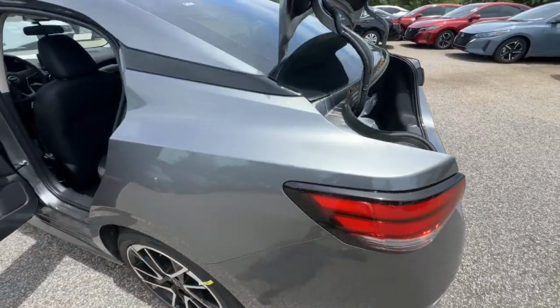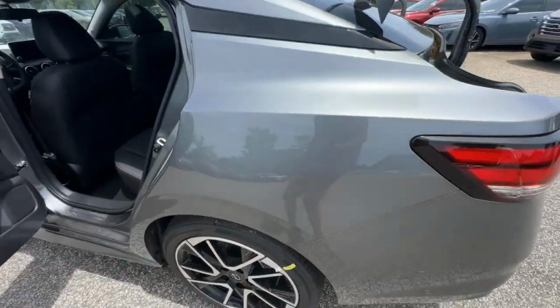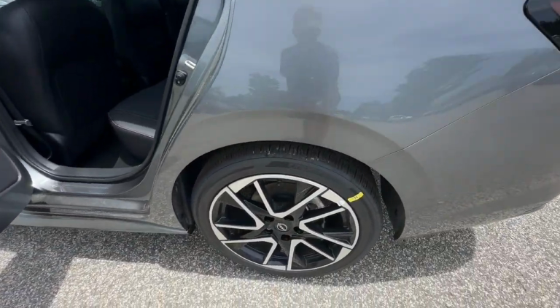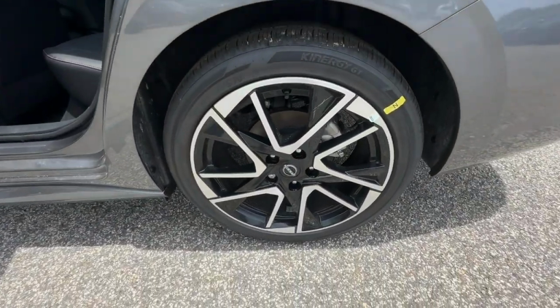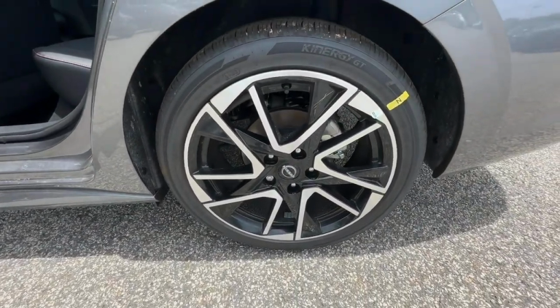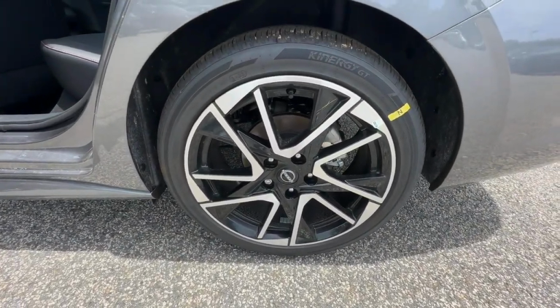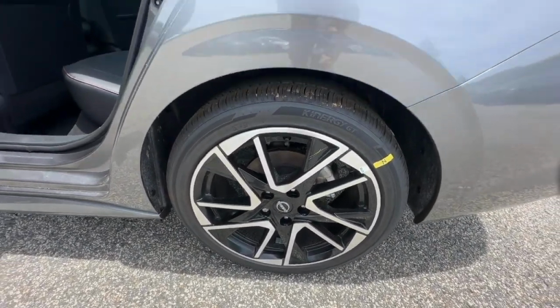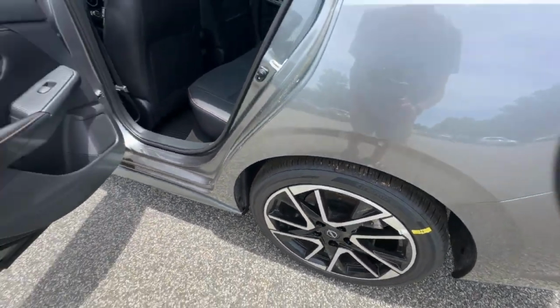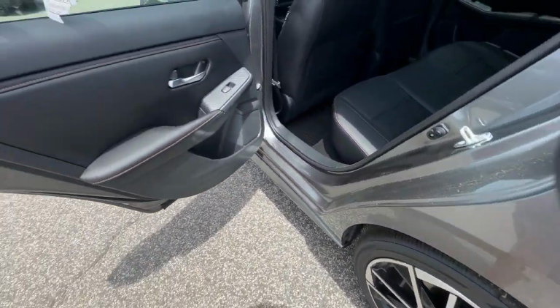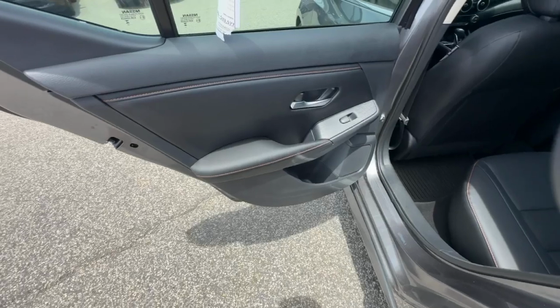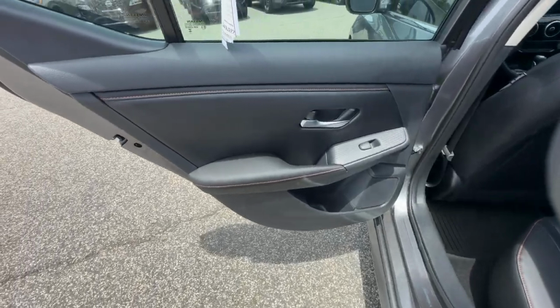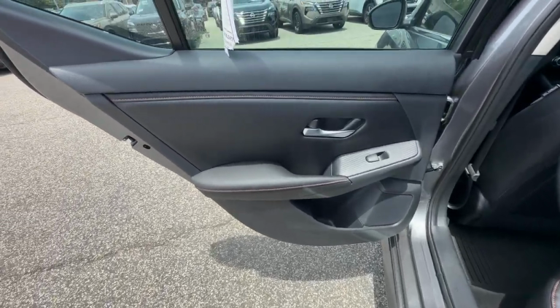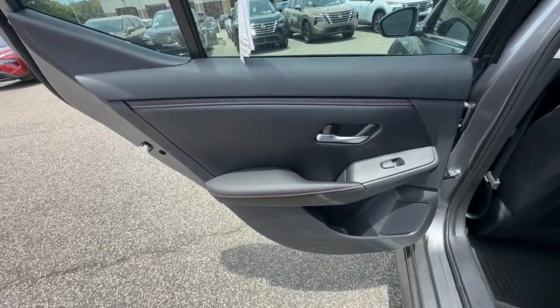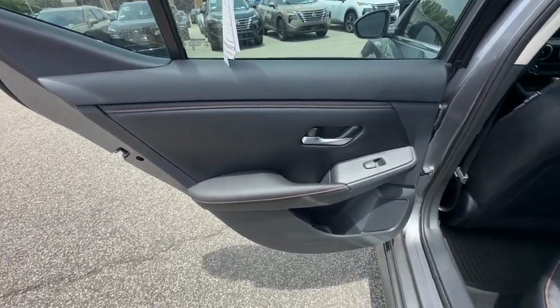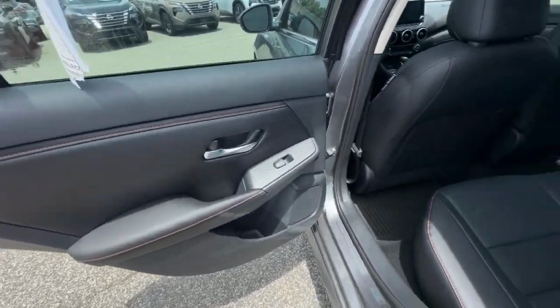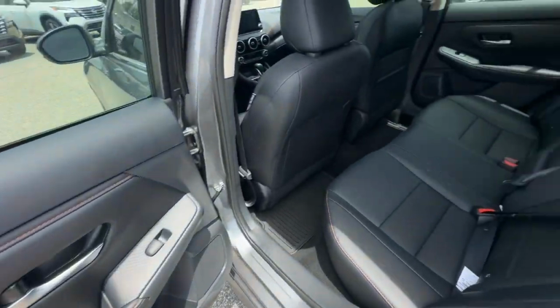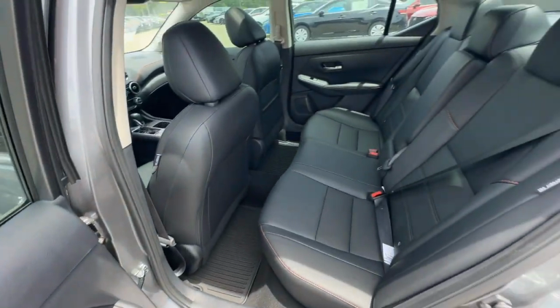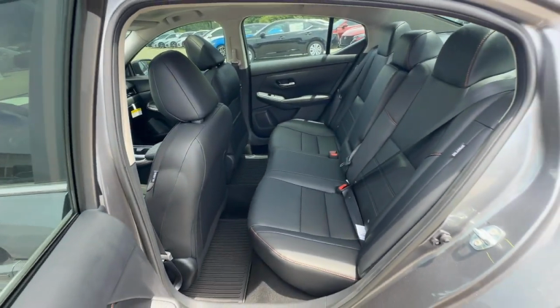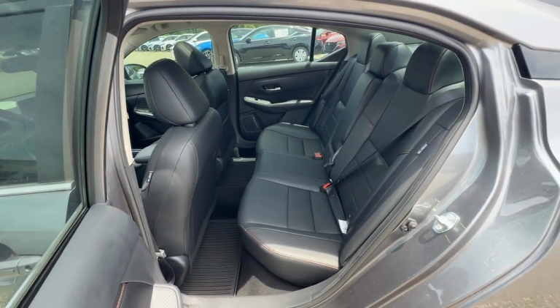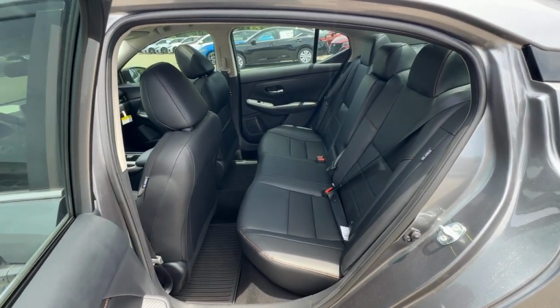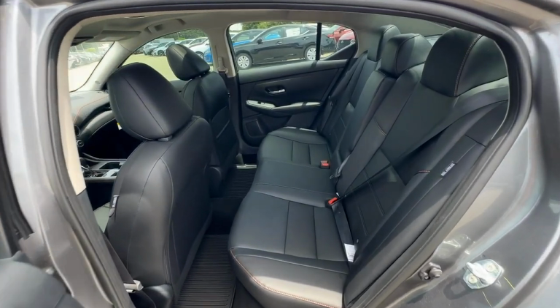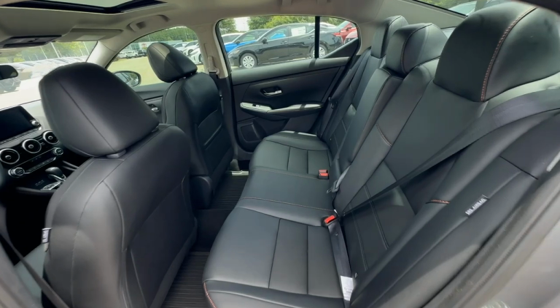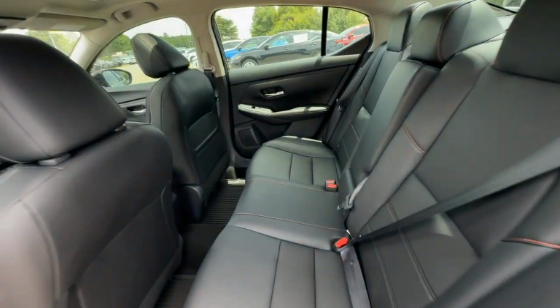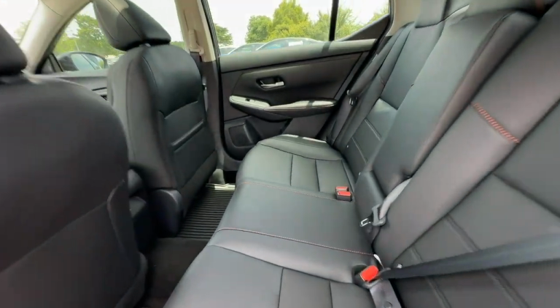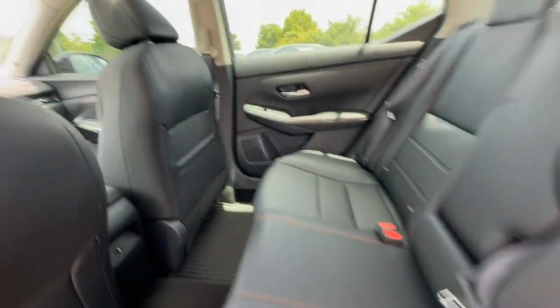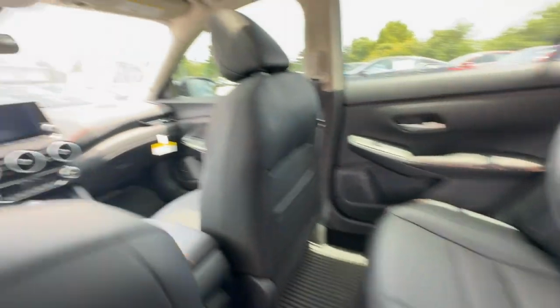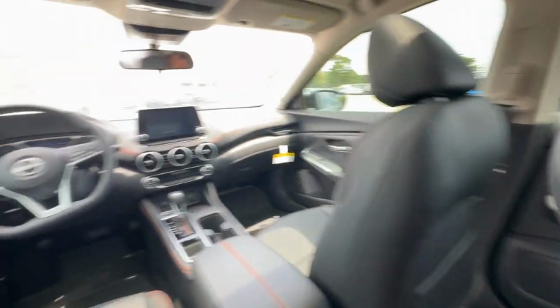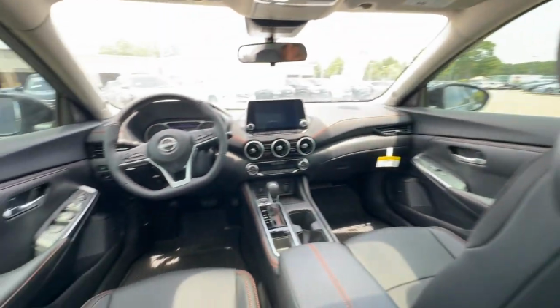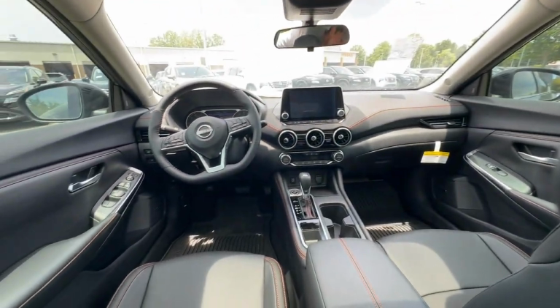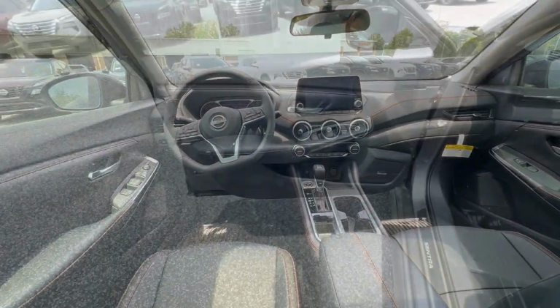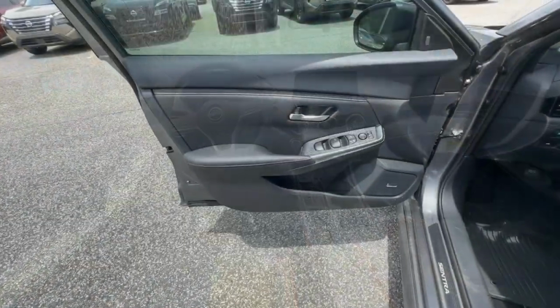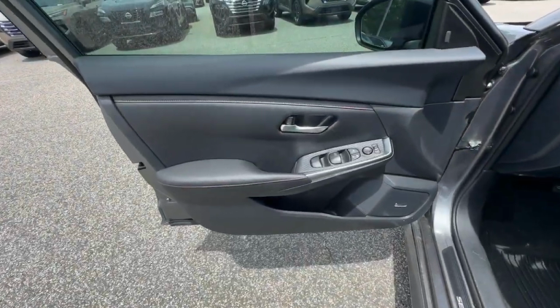Heated steering wheel, Apple CarPlay and/or Android Auto, pre-collision system, keyless entry, moonroof, satellite radio, premium sound system, heated mirrors, electronic stability control, blind spot monitor.